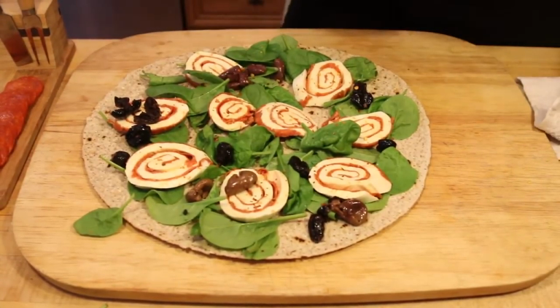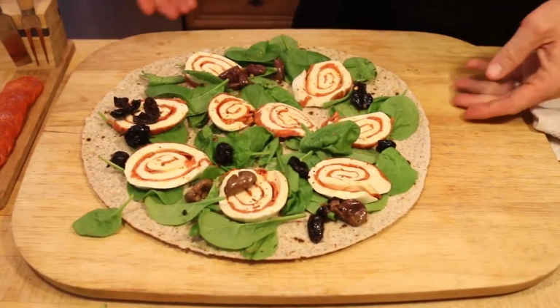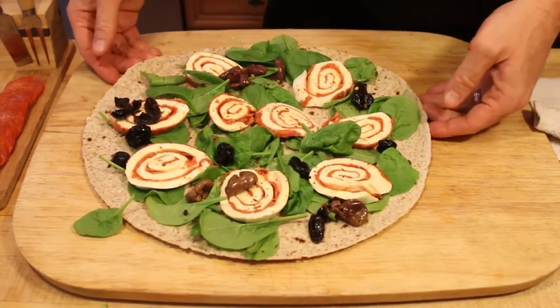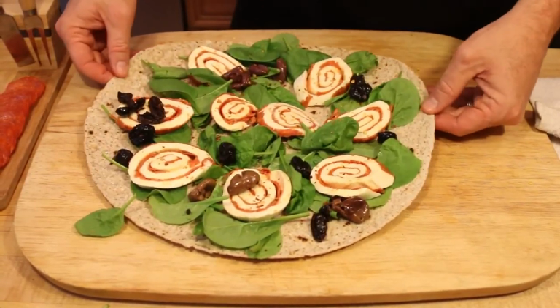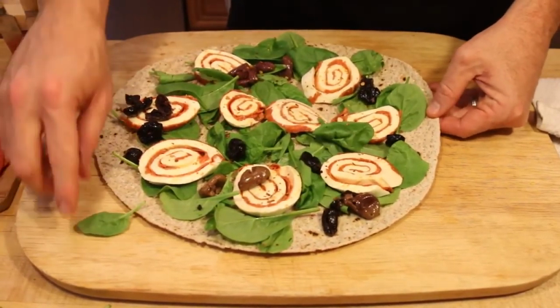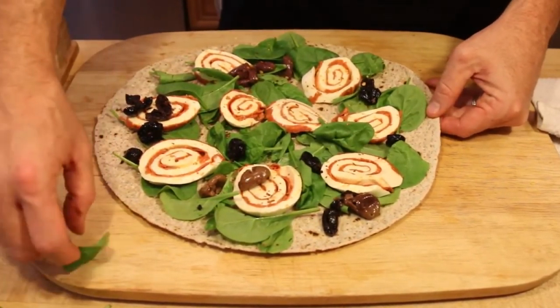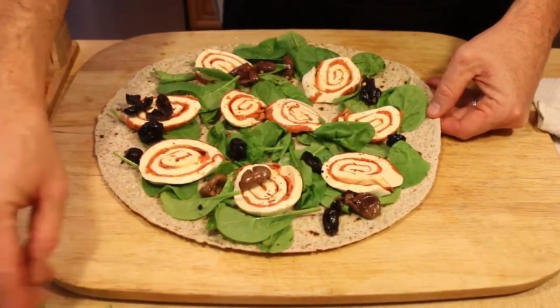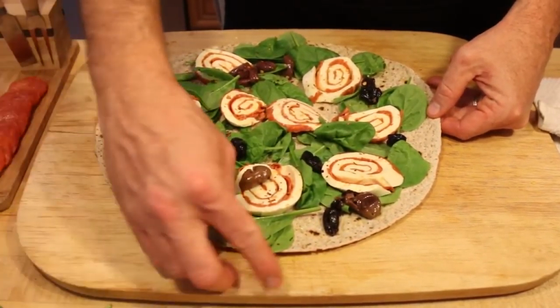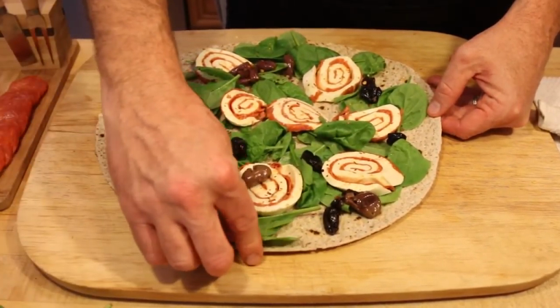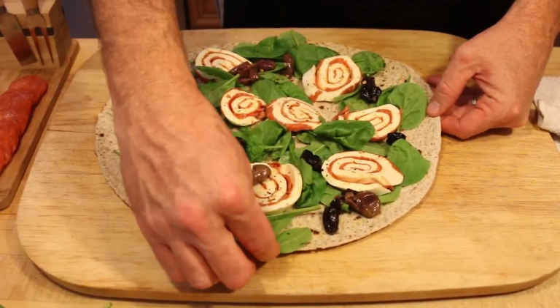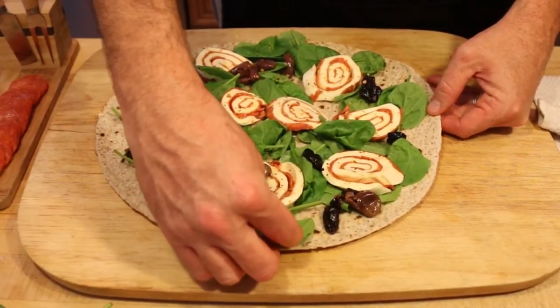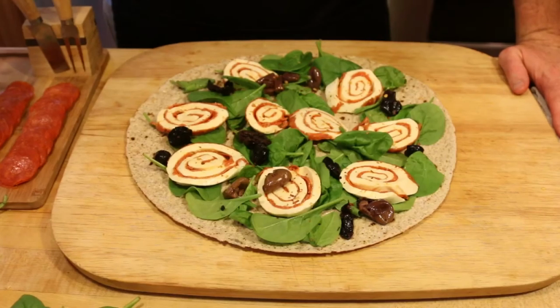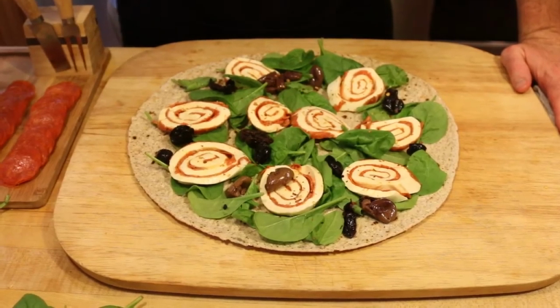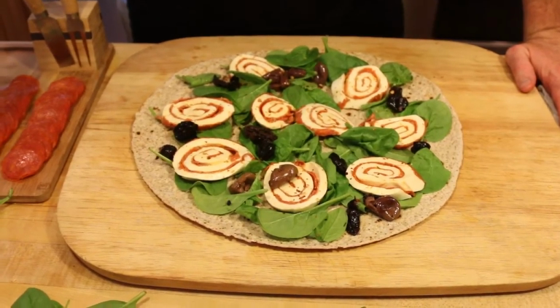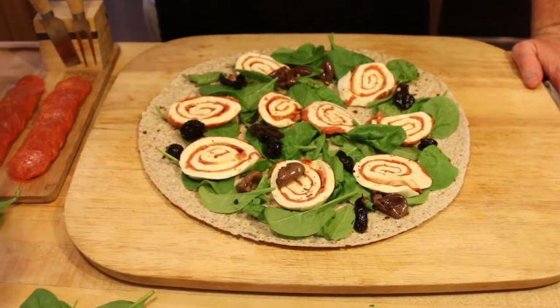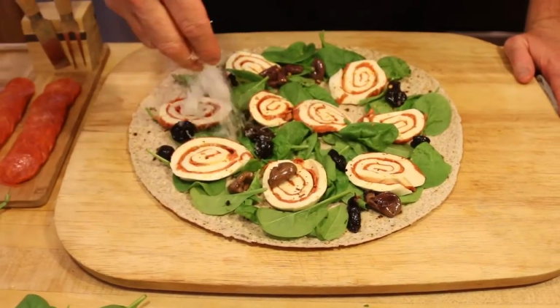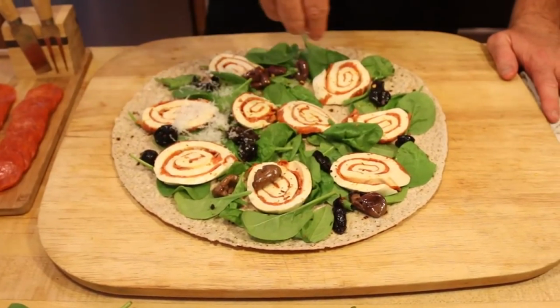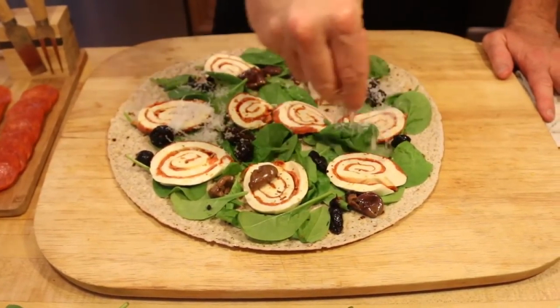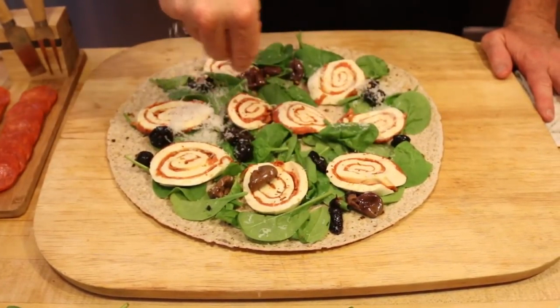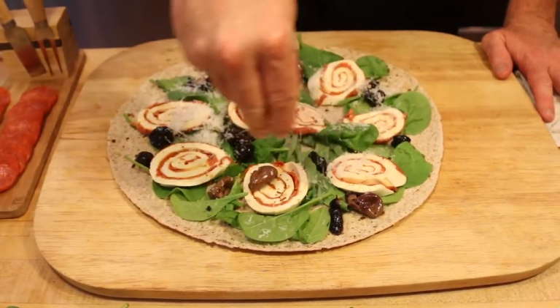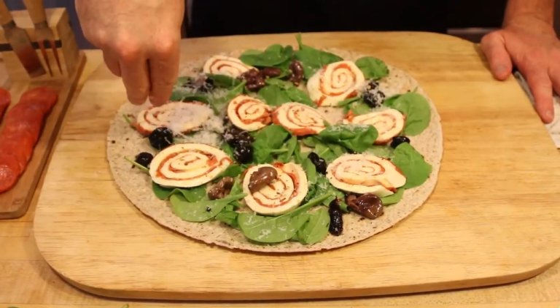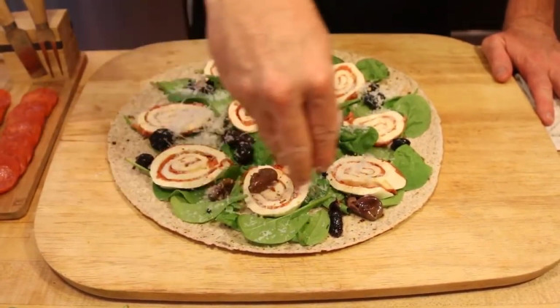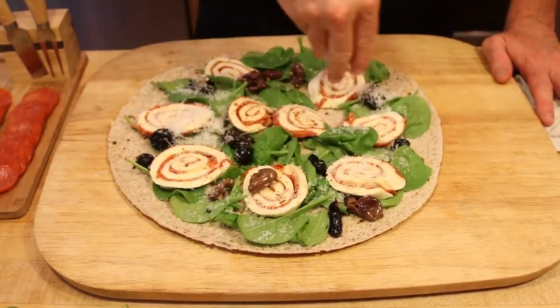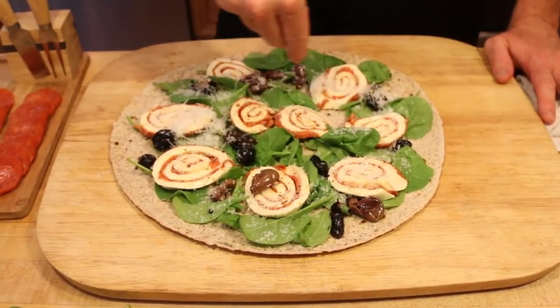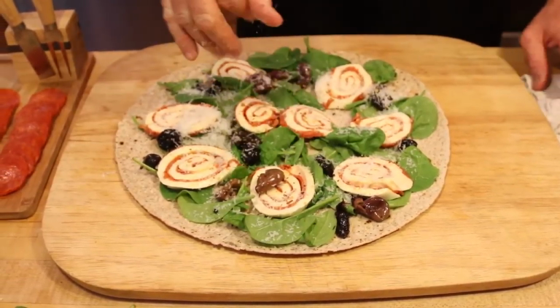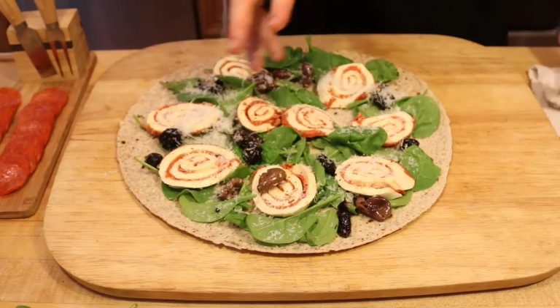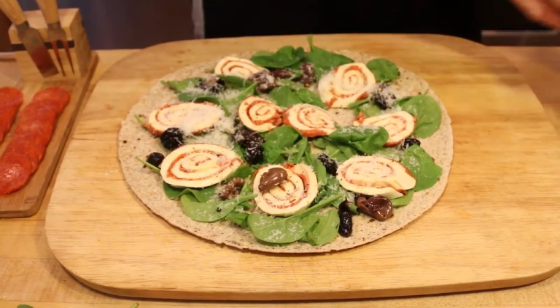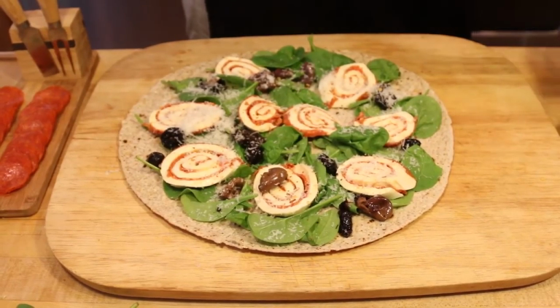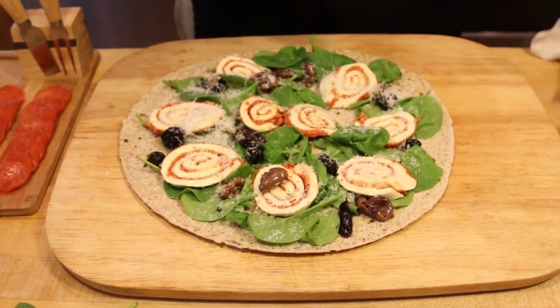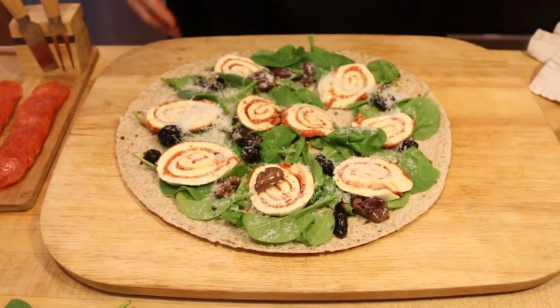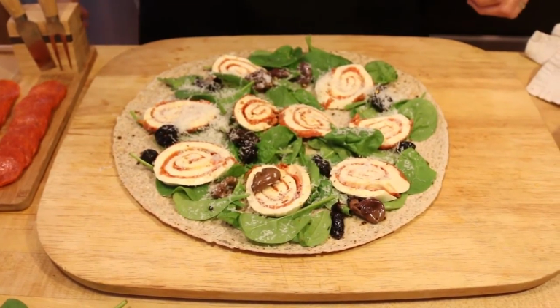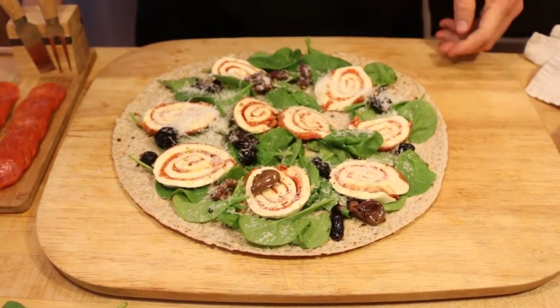This is a high-end pizza for anyone to use at their restaurant. I also just finish it with a little bit of grated cheese for added flavor. And this is going to go in the oven for about 8 to 10 minutes.